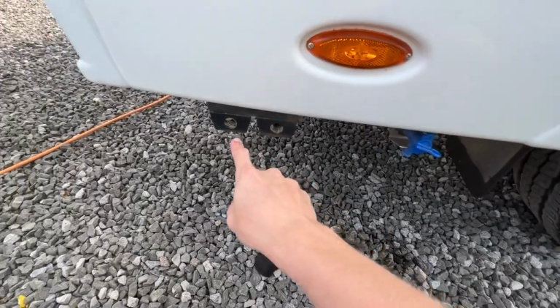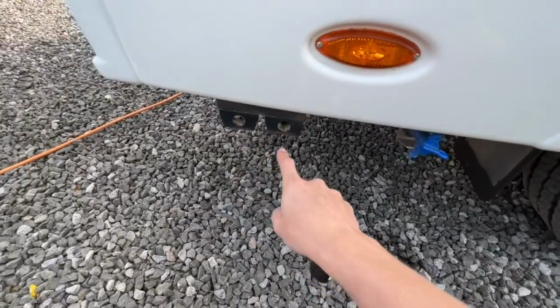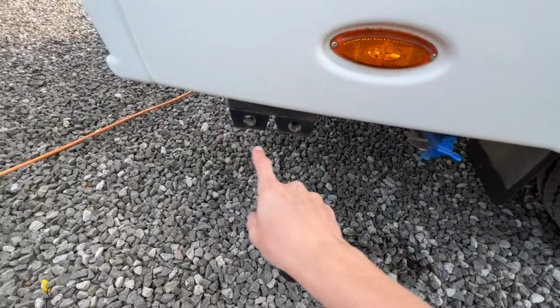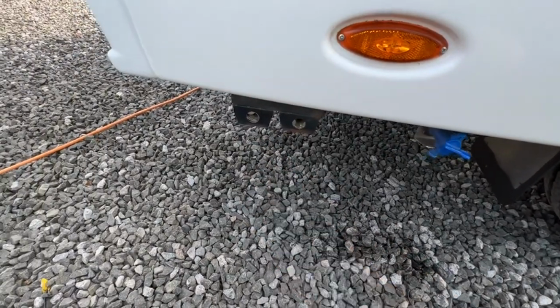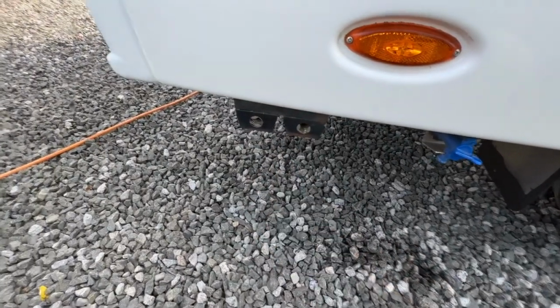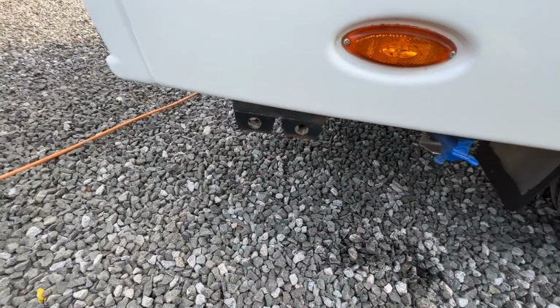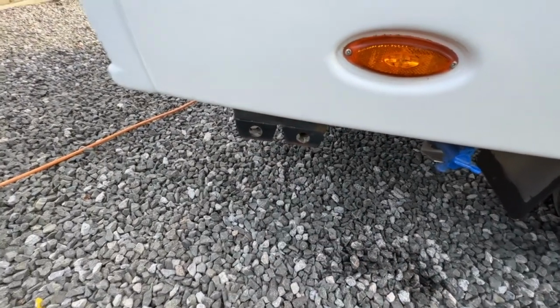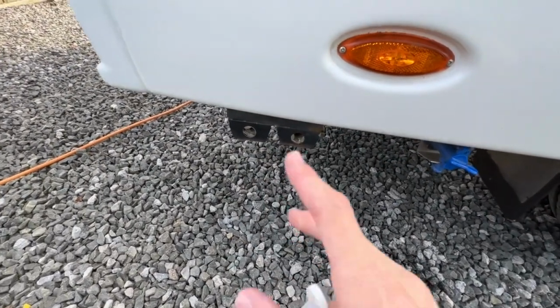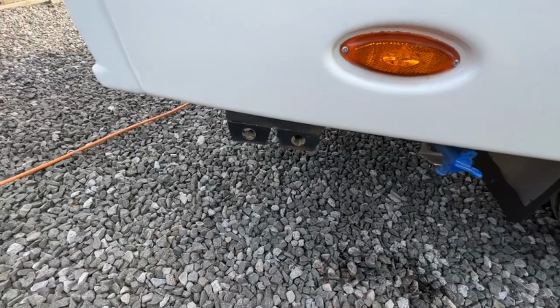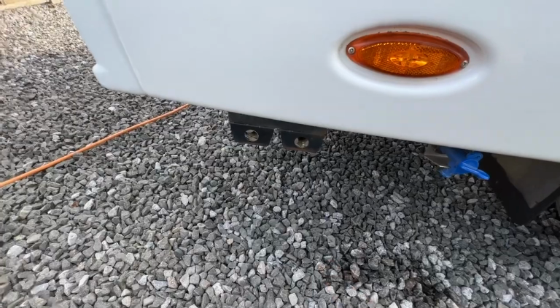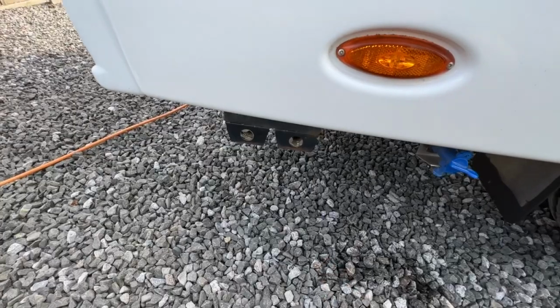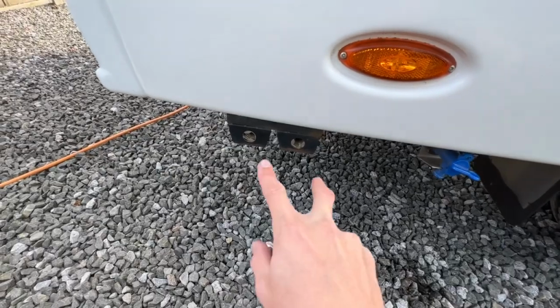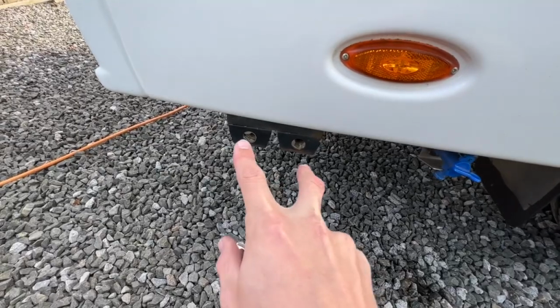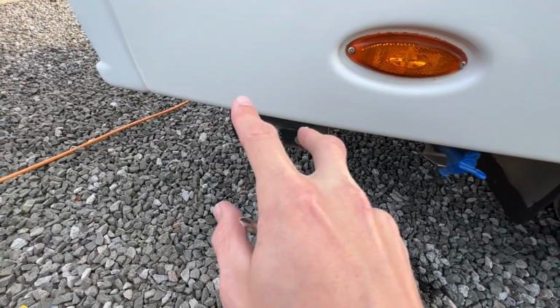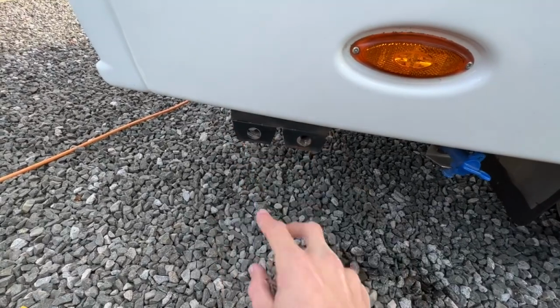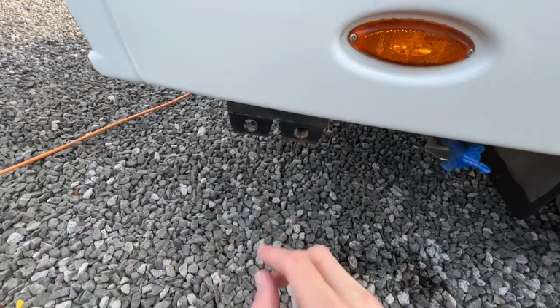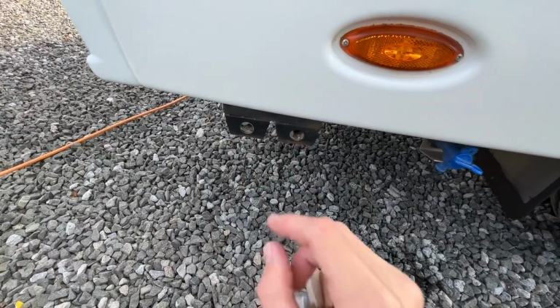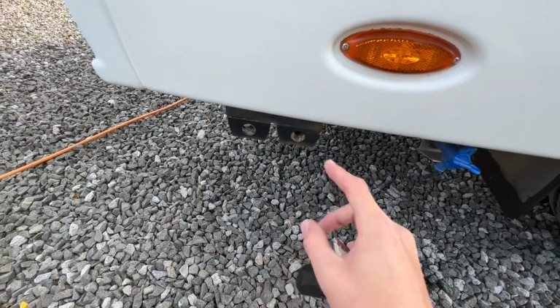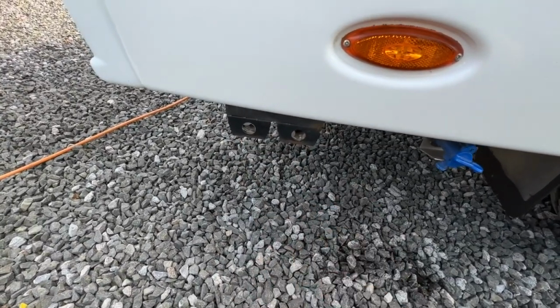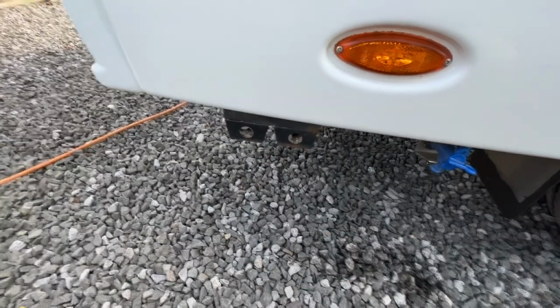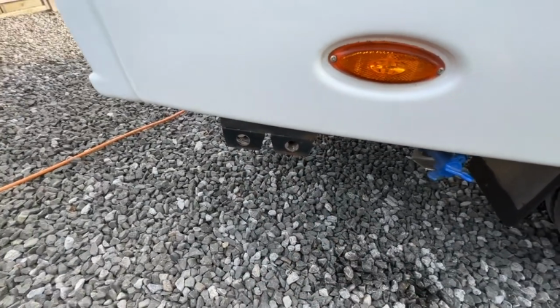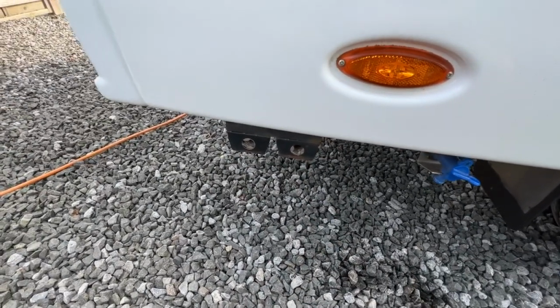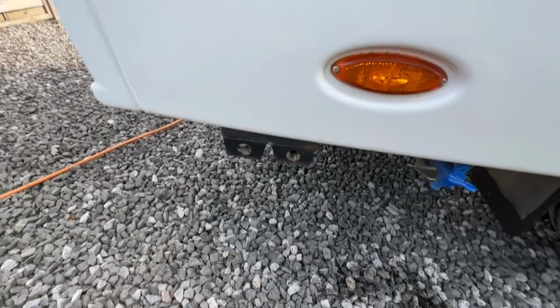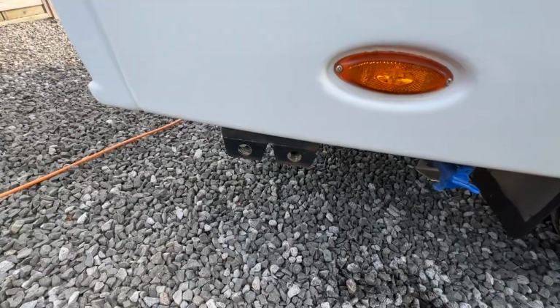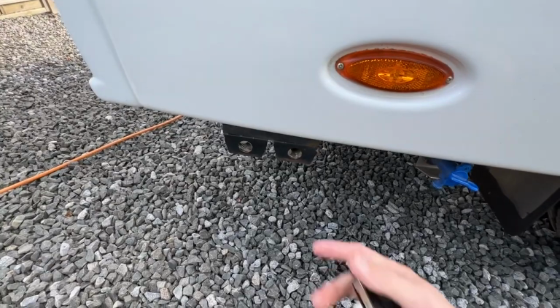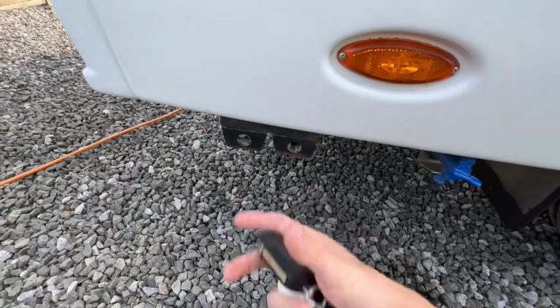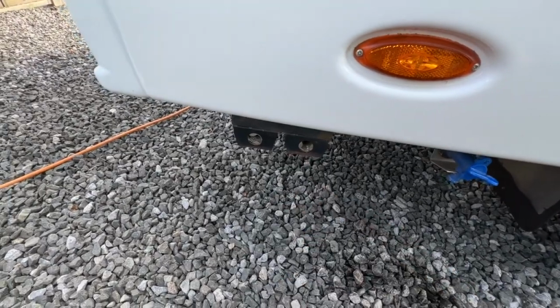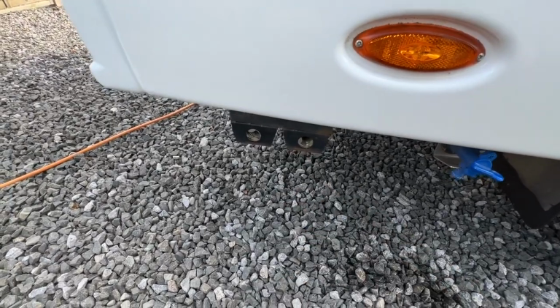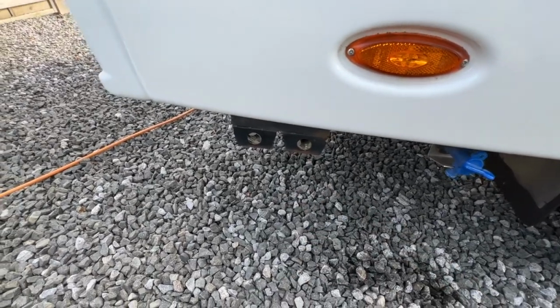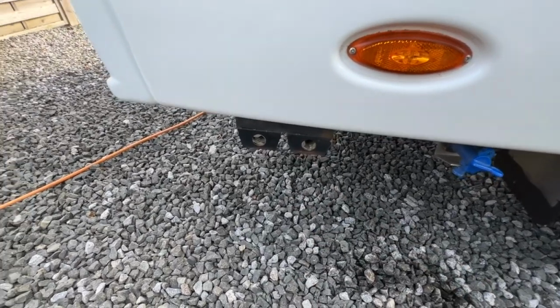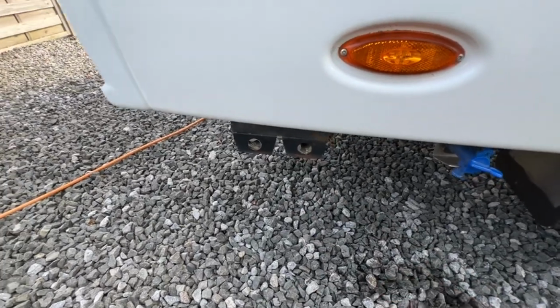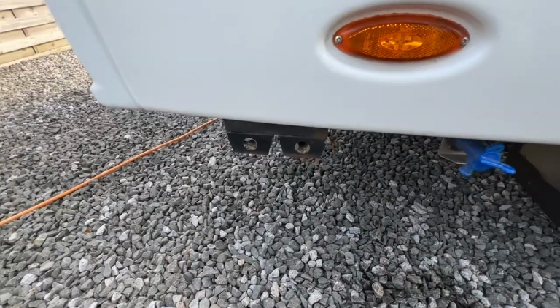These are the flues for your heating and hot water system. Don't worry if they start weeping or you can see a bit of fumes coming out of them — they're doing their job.